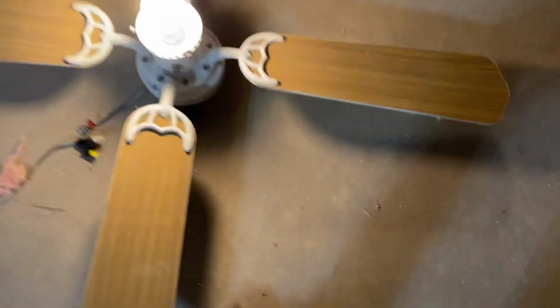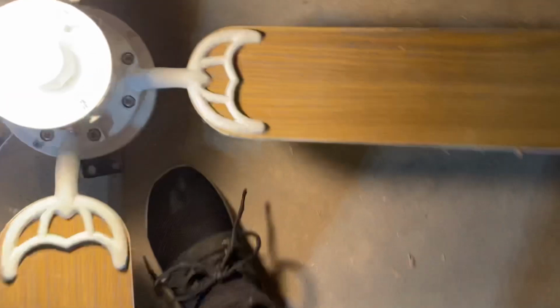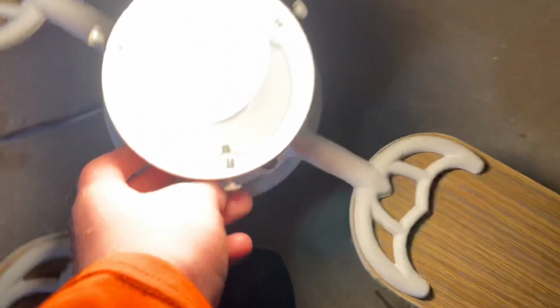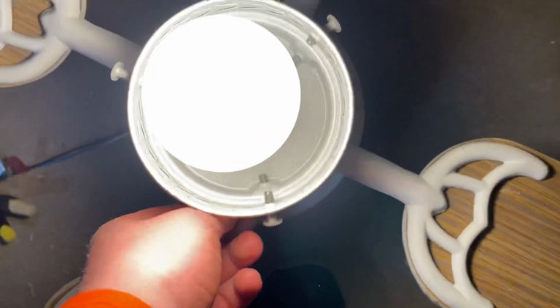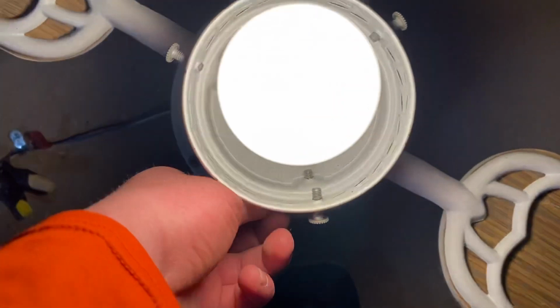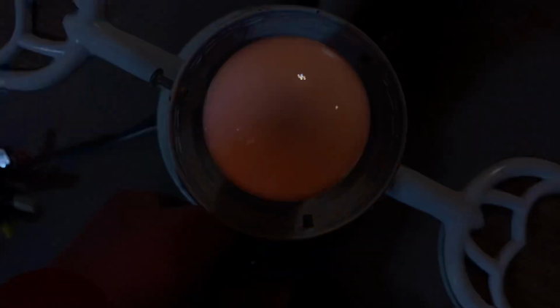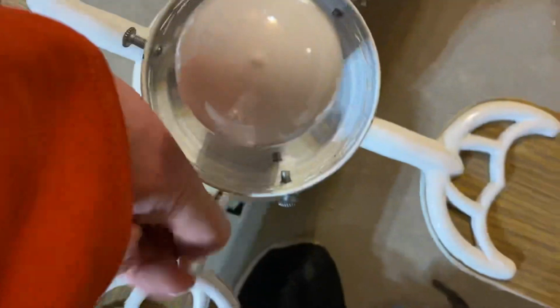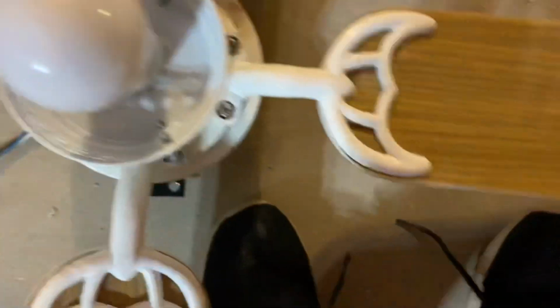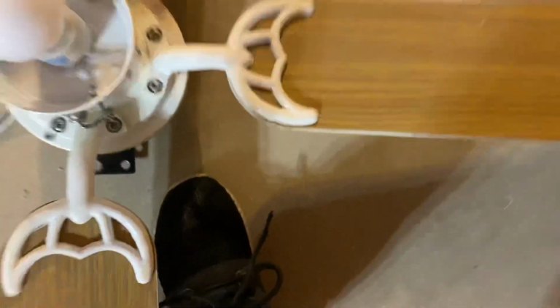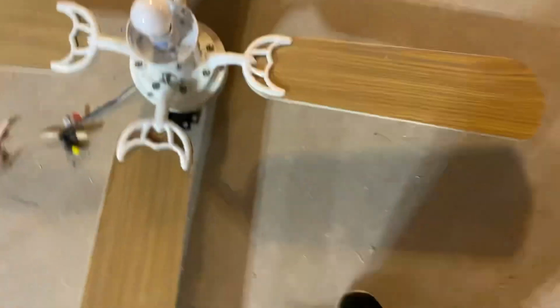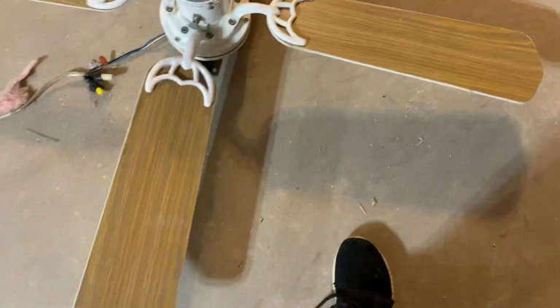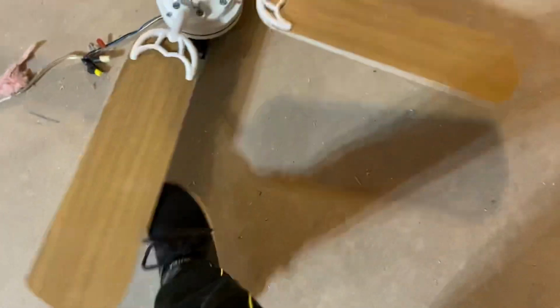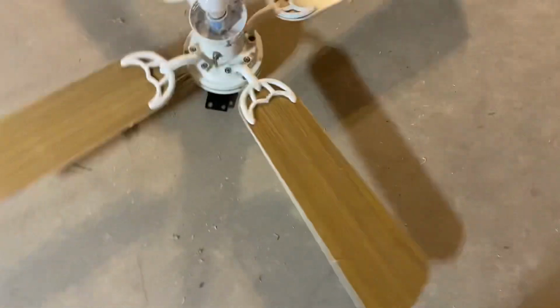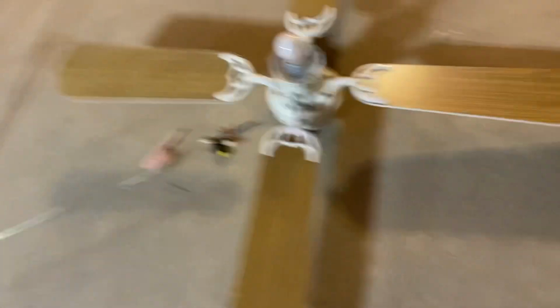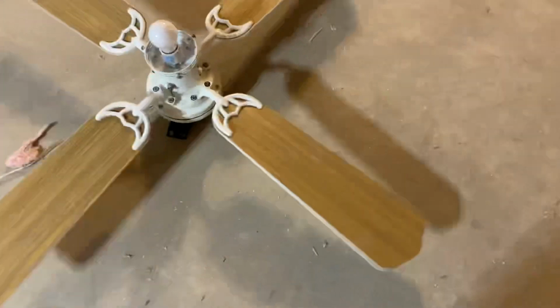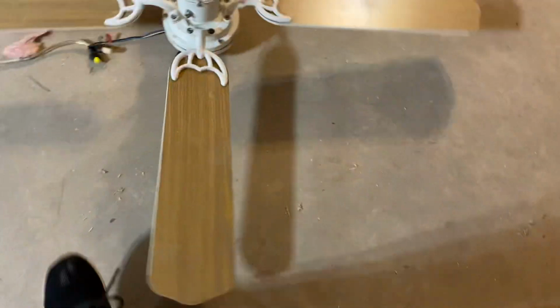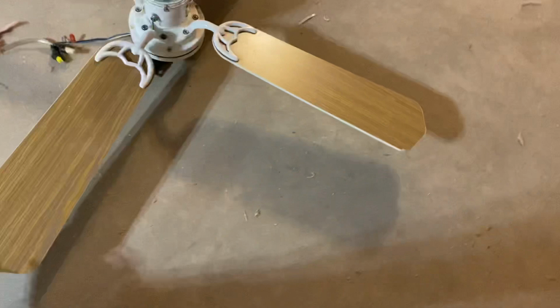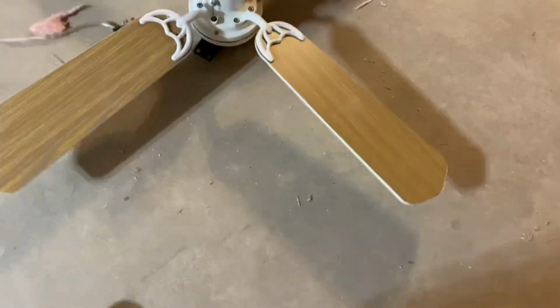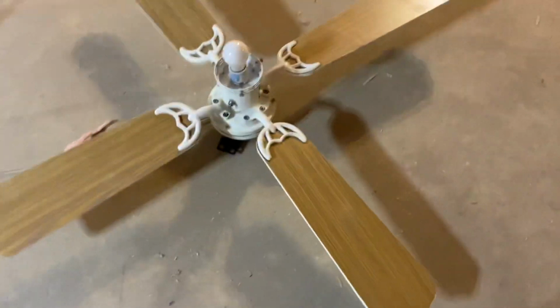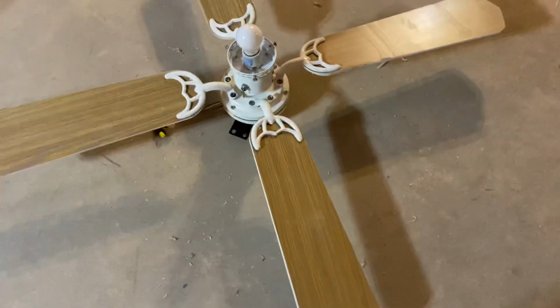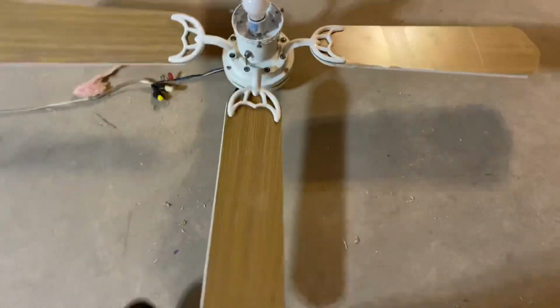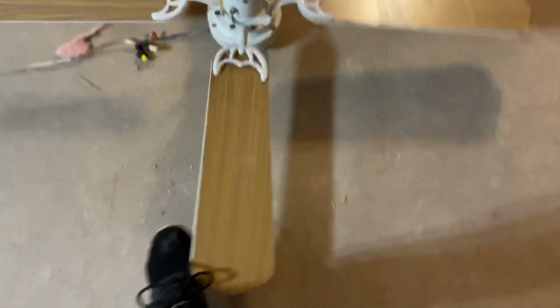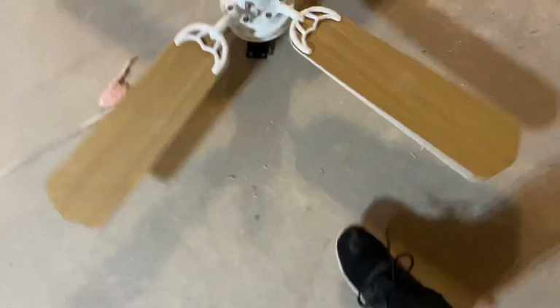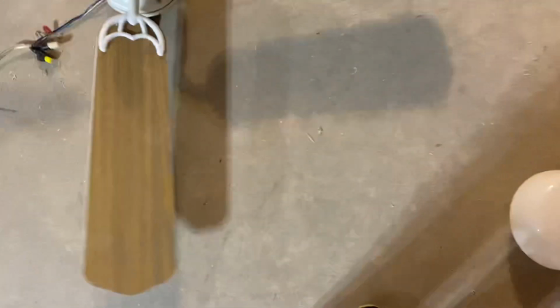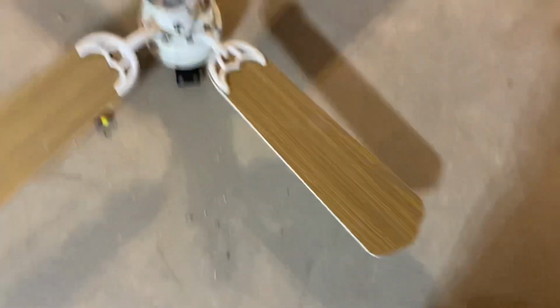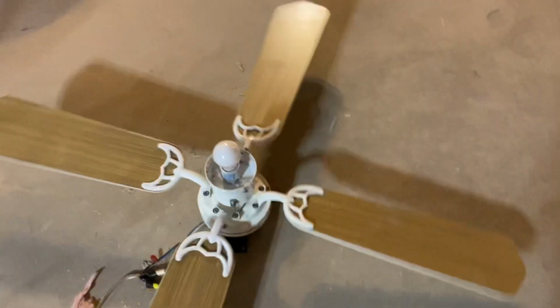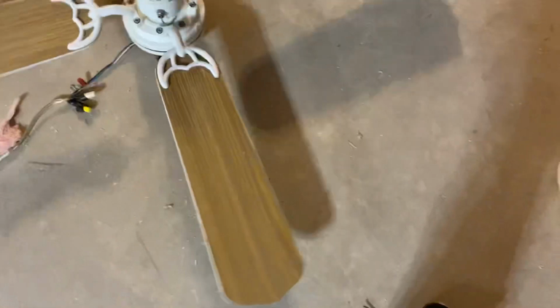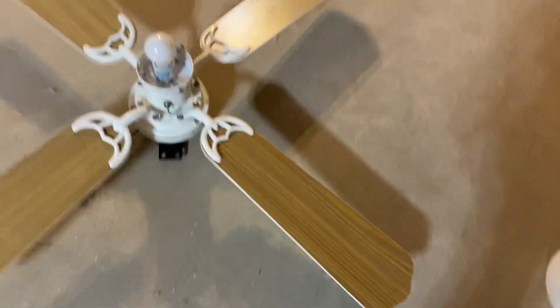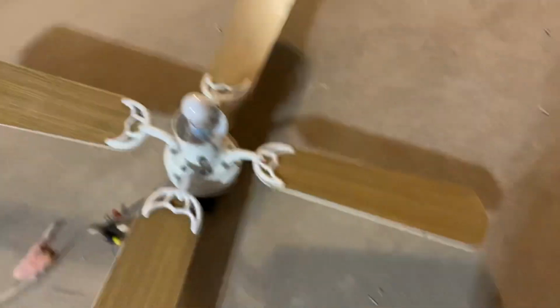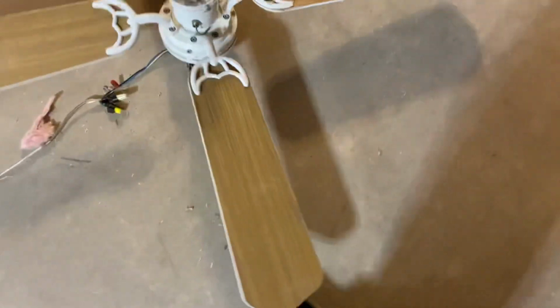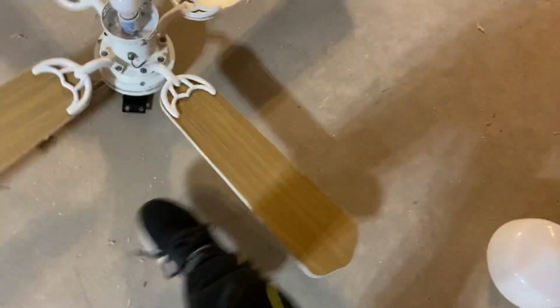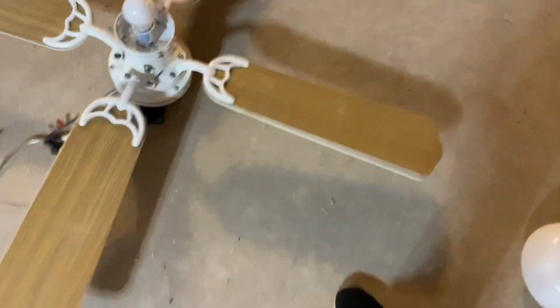Anyways, before any further ado, before I demonstrate the fan — this fan, when I got it, I'll tell you a little back story. I found this fan at Burger King. It was left in the parking lot.